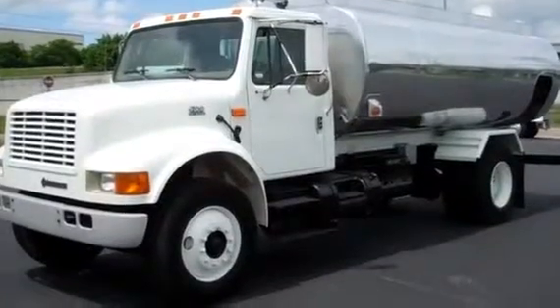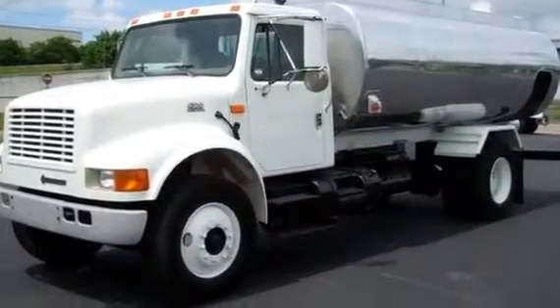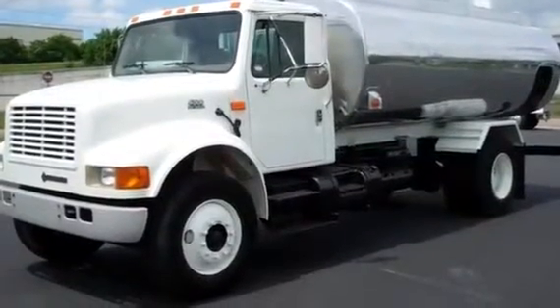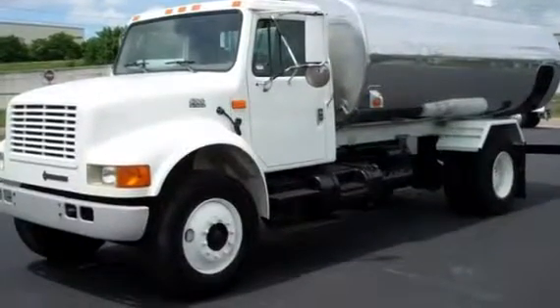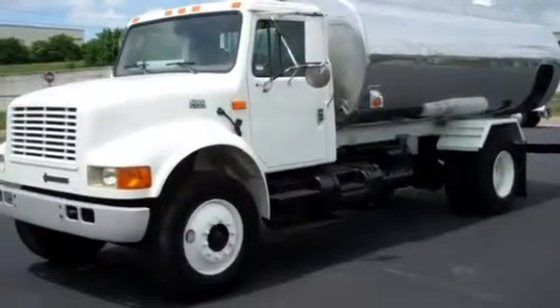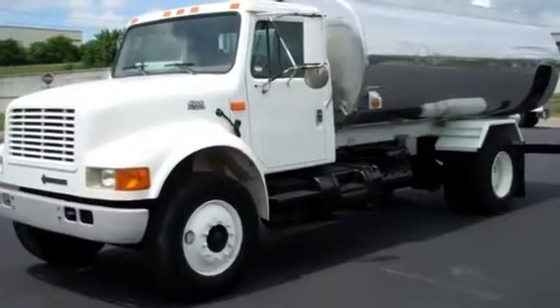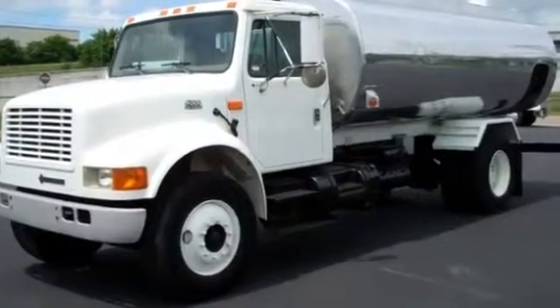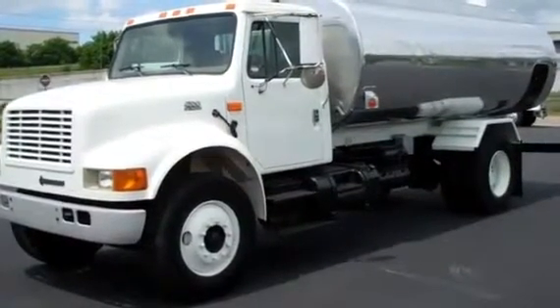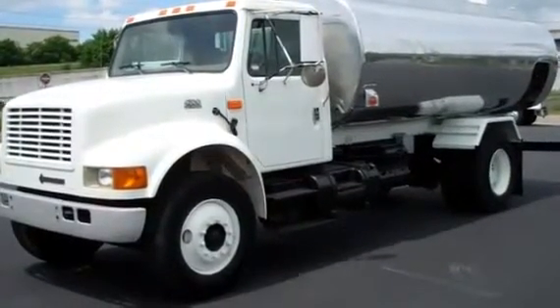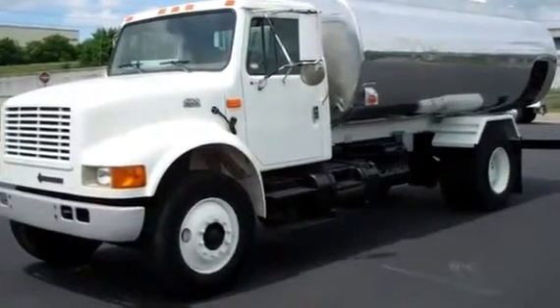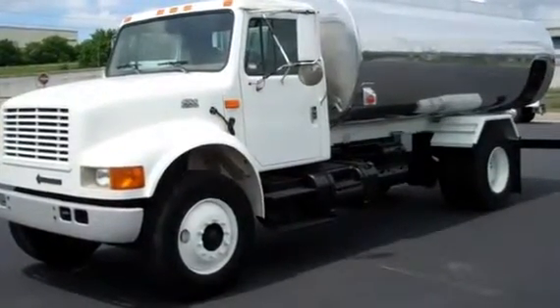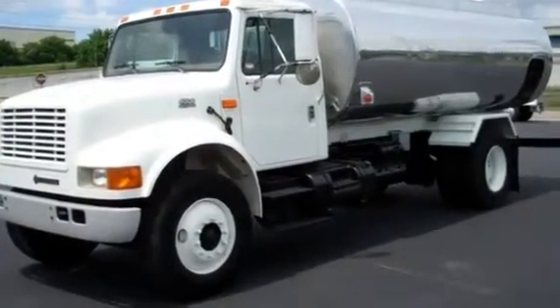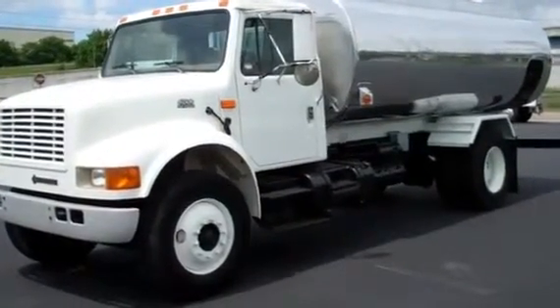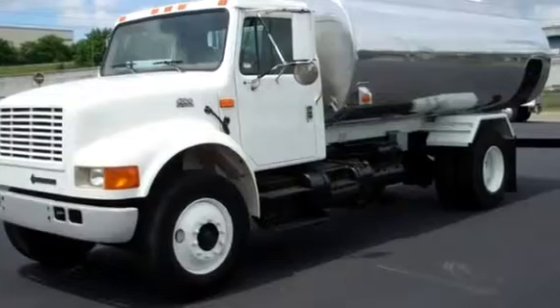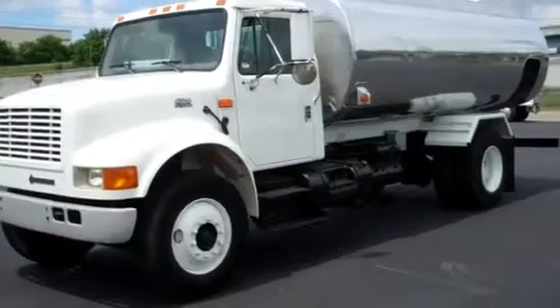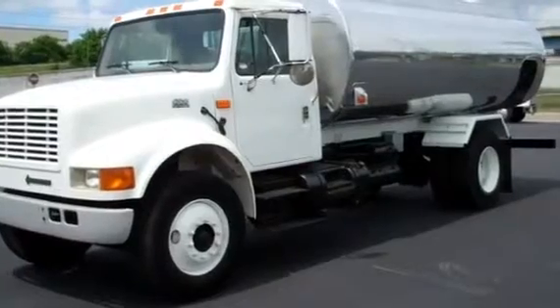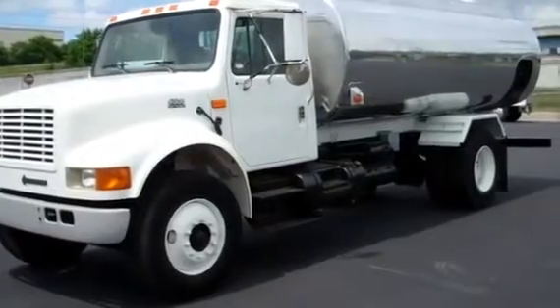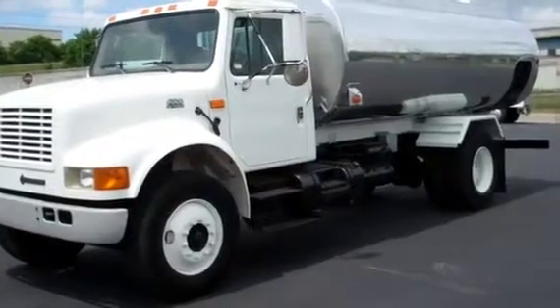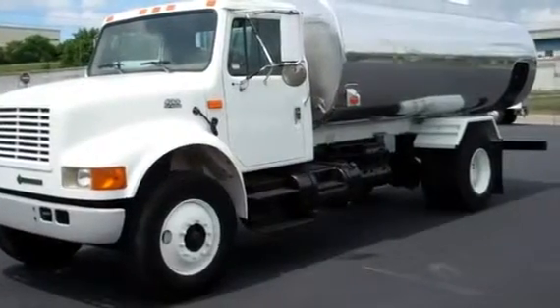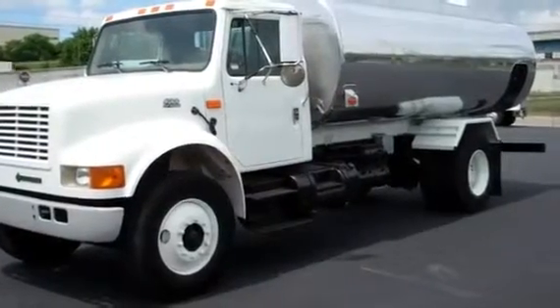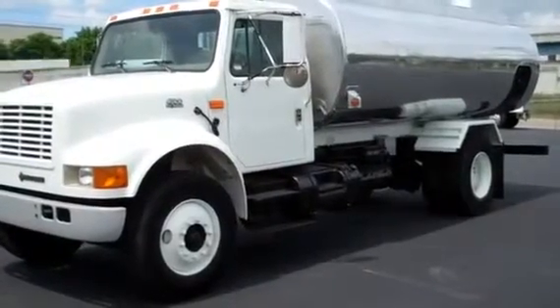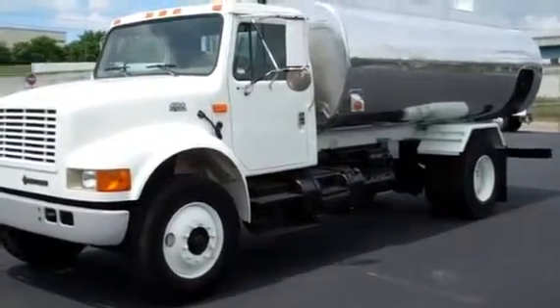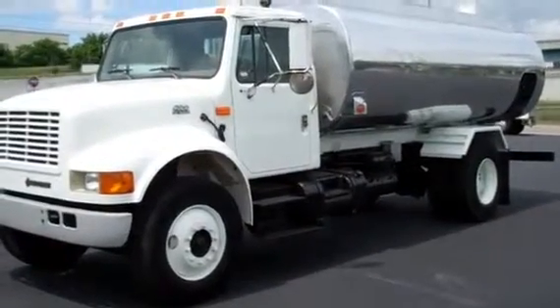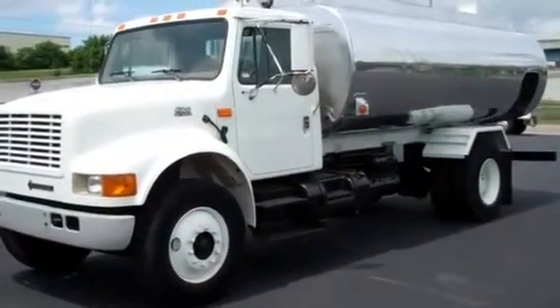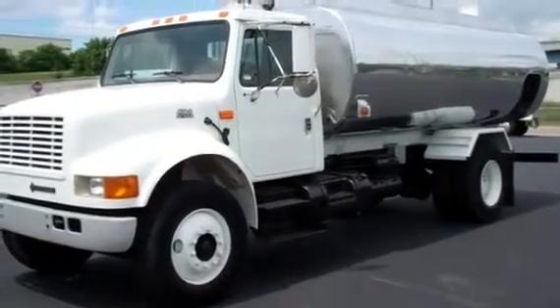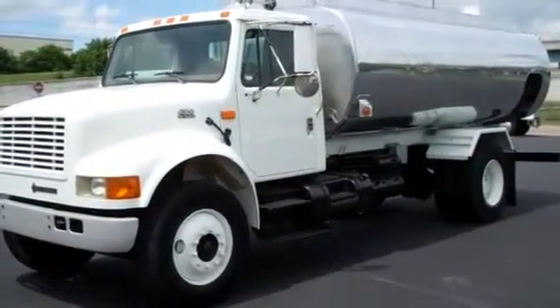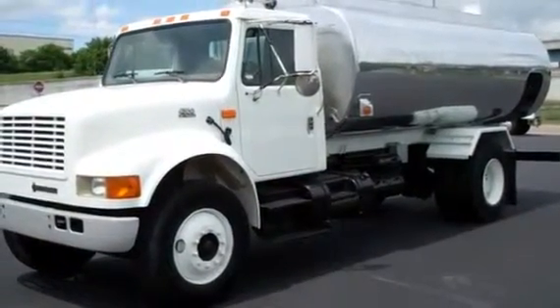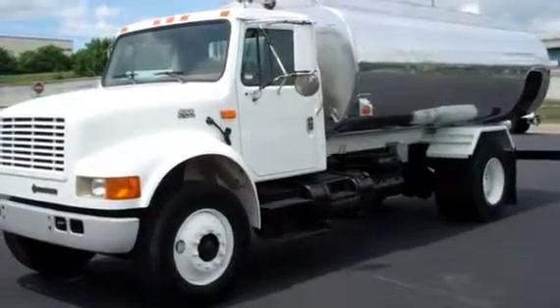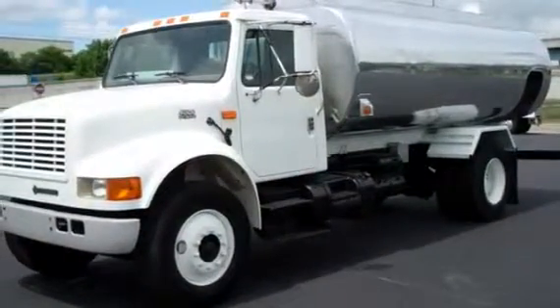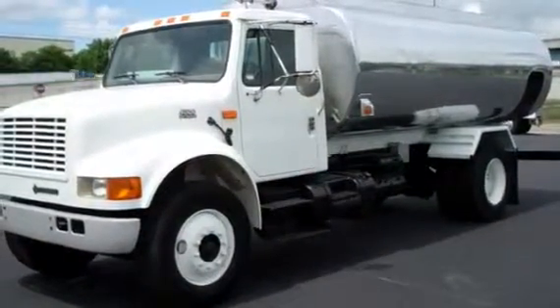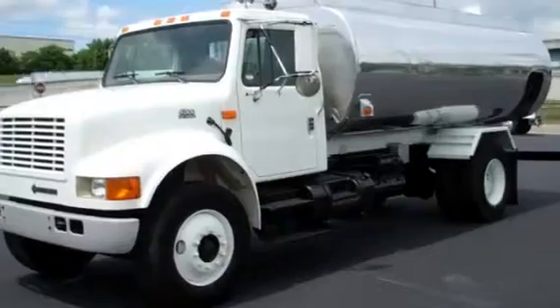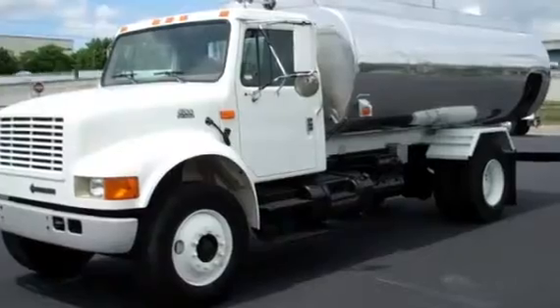2001 International 4700 with a 2800-gallon two-compartment aluminum tank. Stock number 011846.